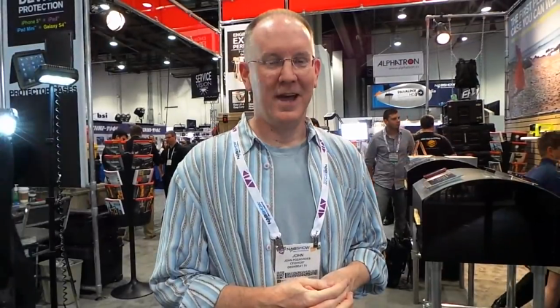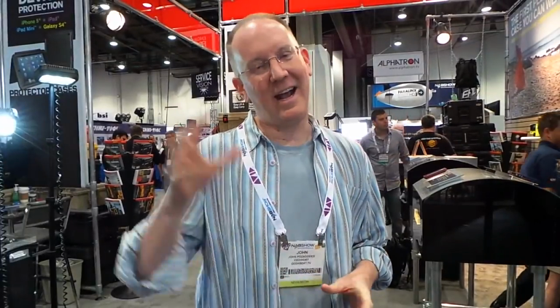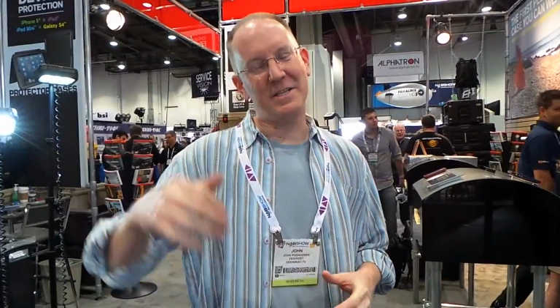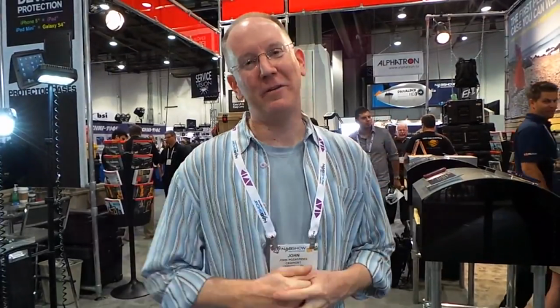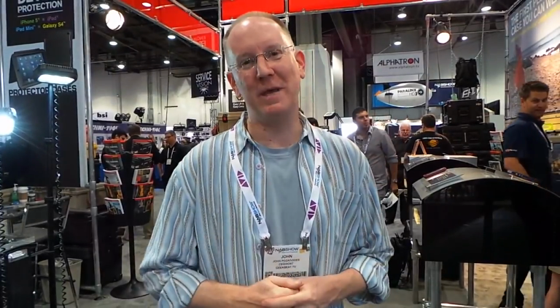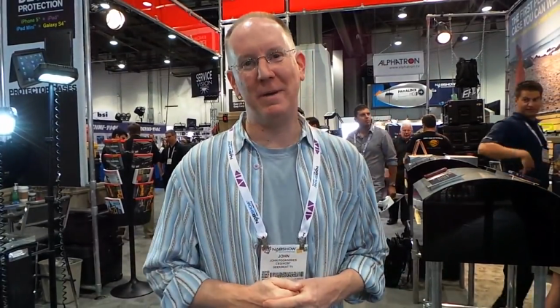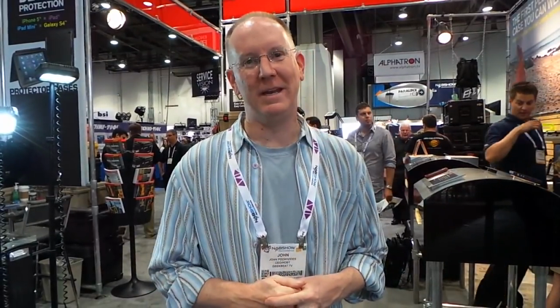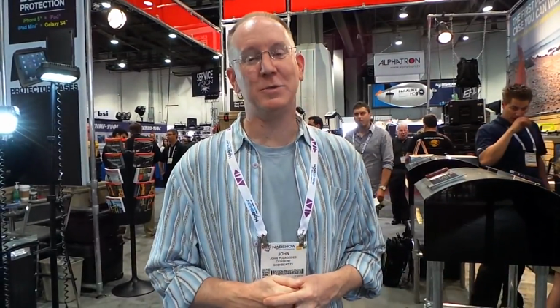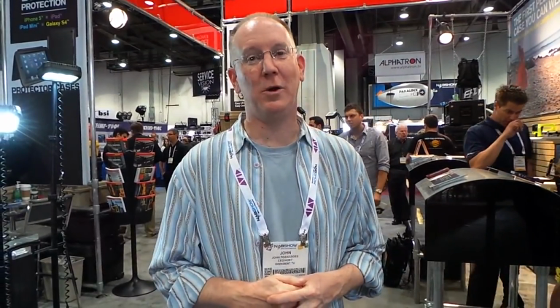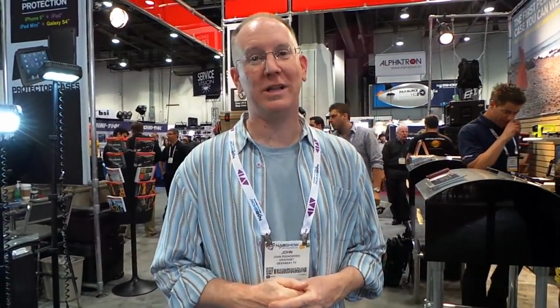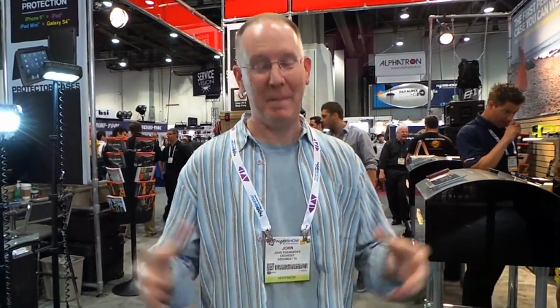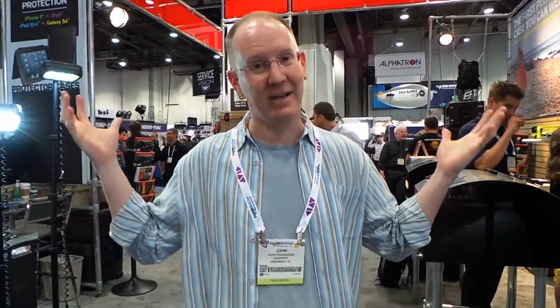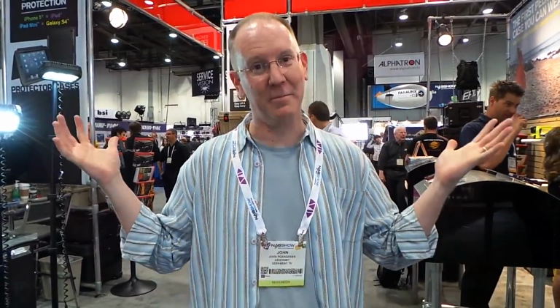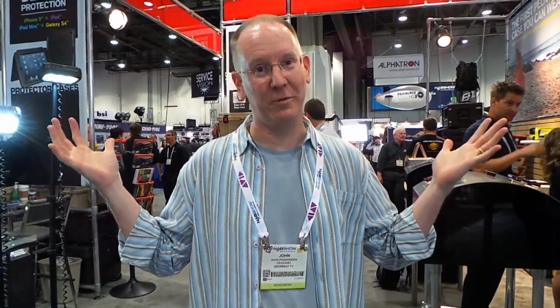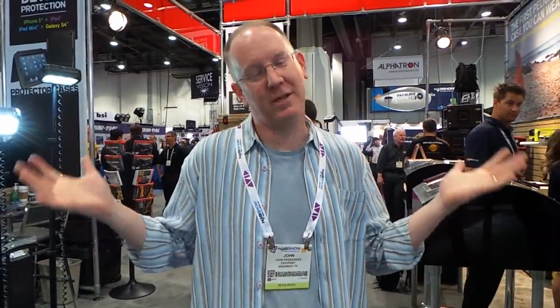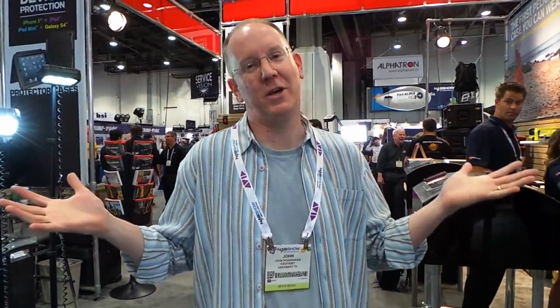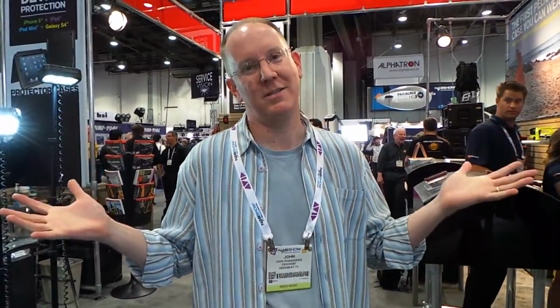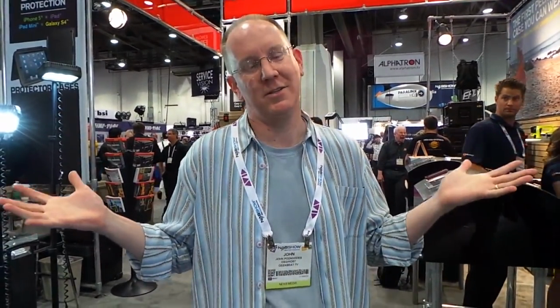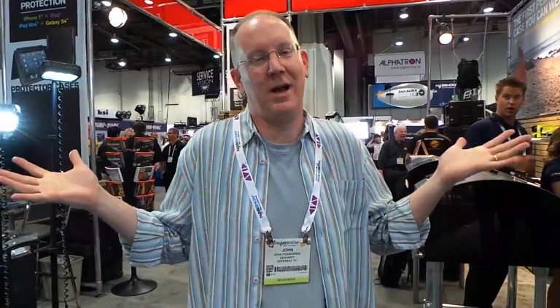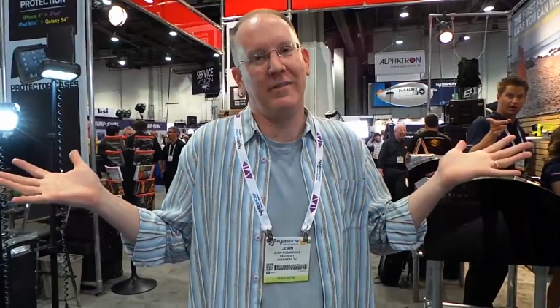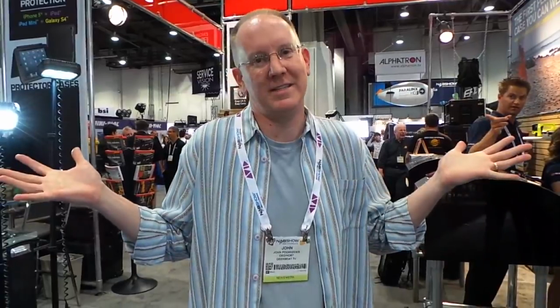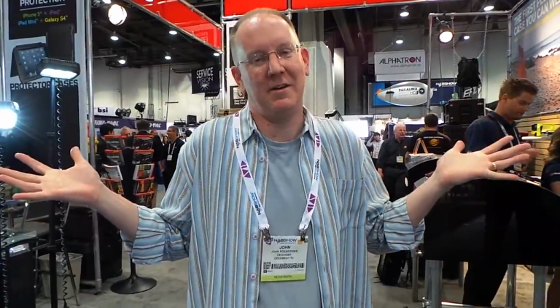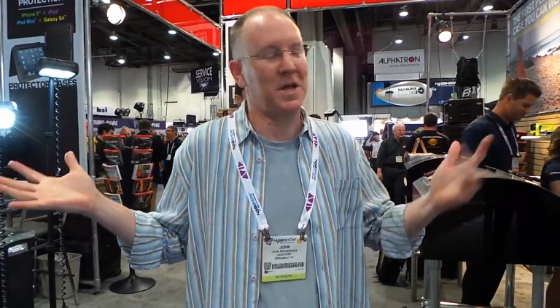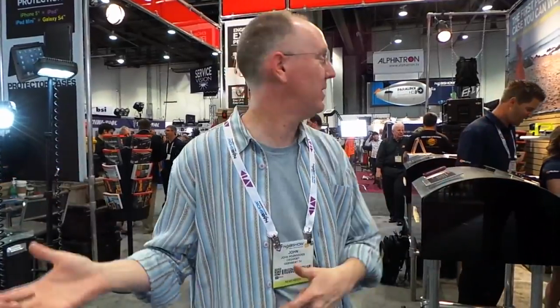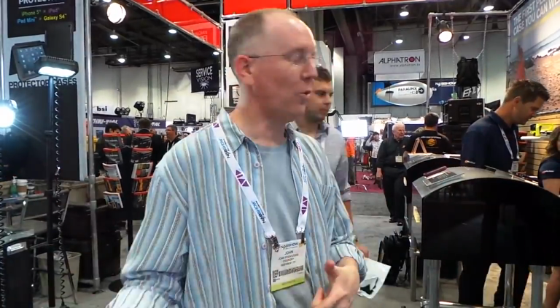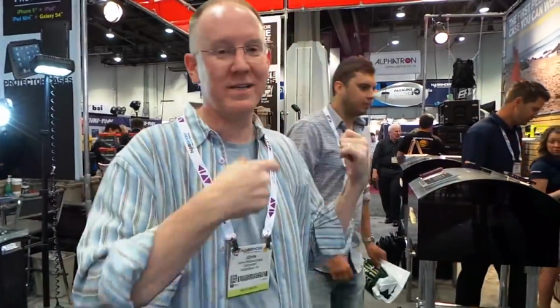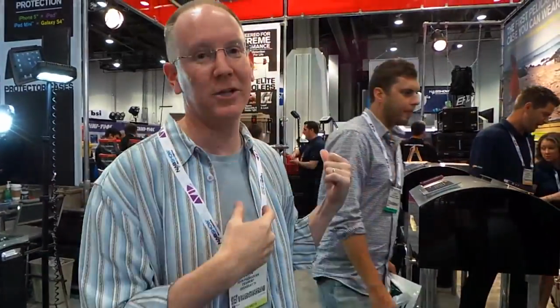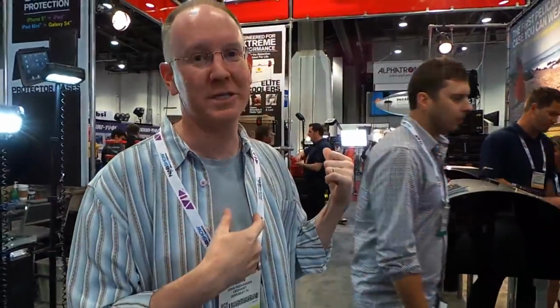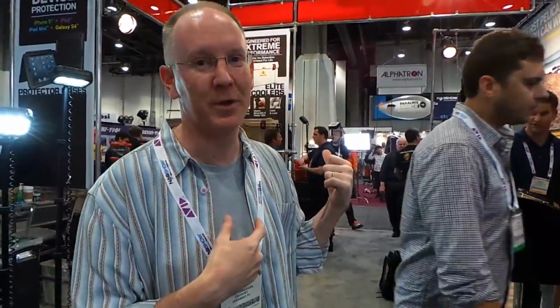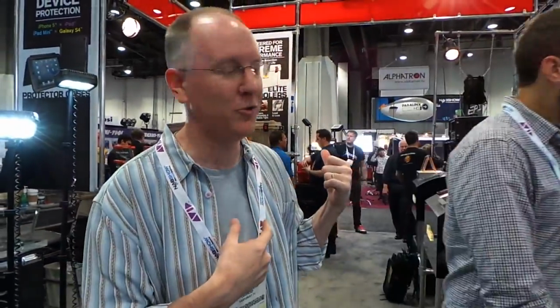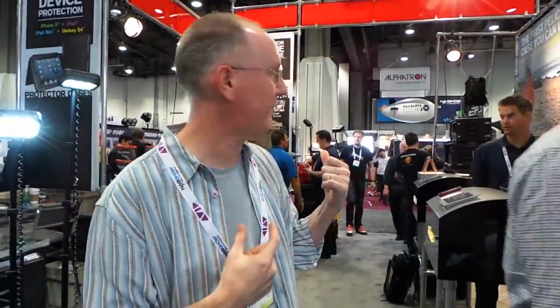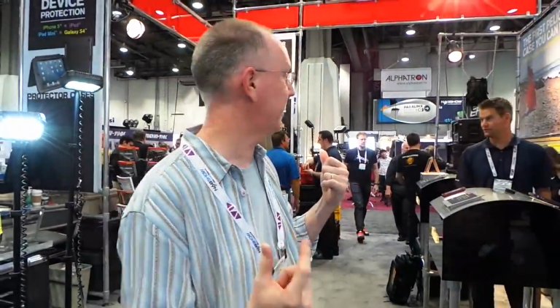Hey guys, it's John from Geekbeat. Guess what? We're at the Pelican booth because, you know, I love that stuff. So we're gonna take a look at some of their new offerings.